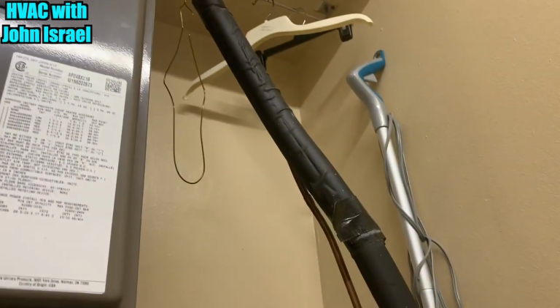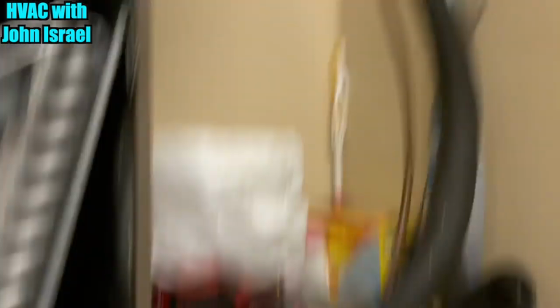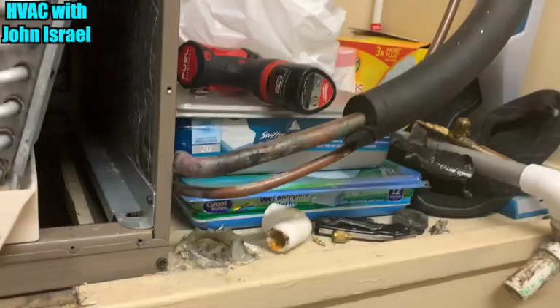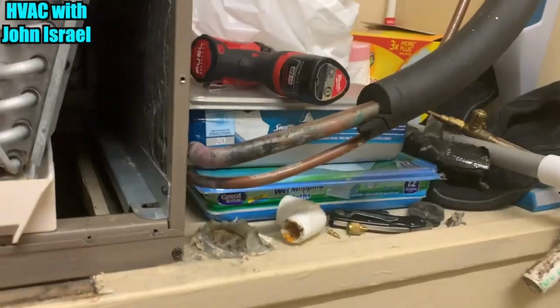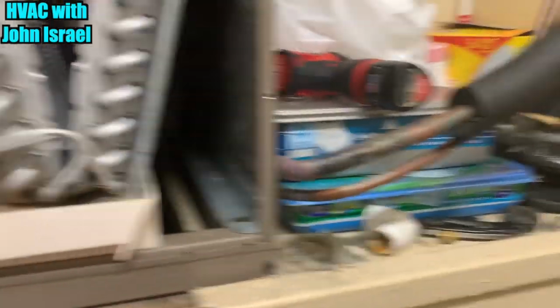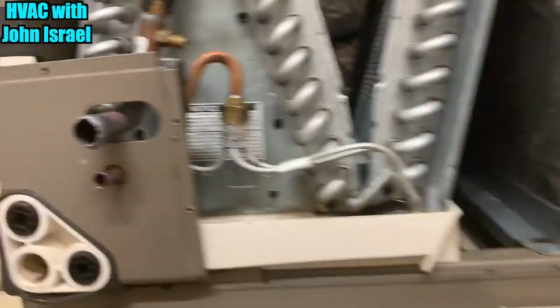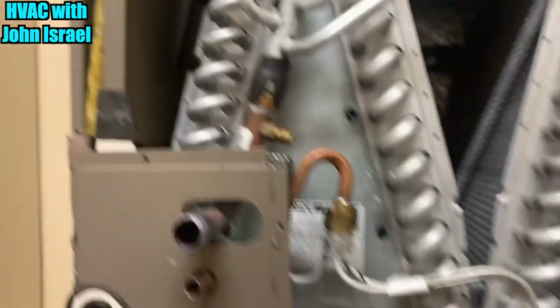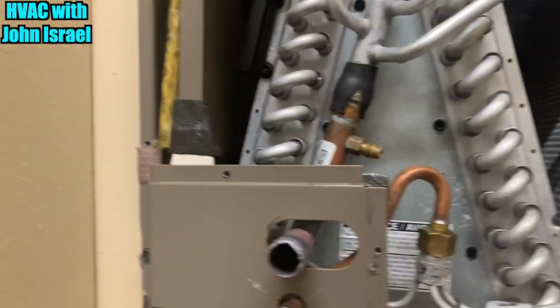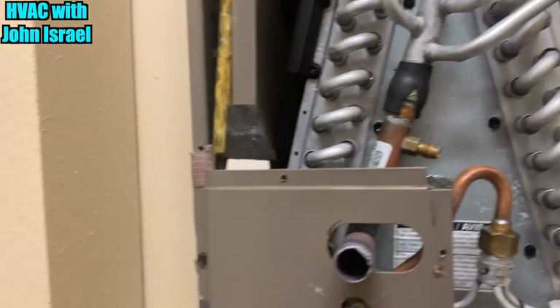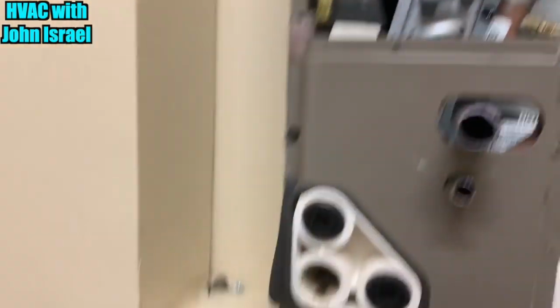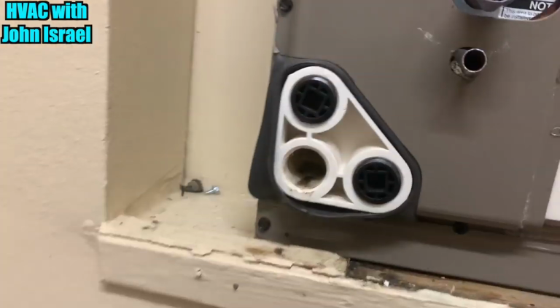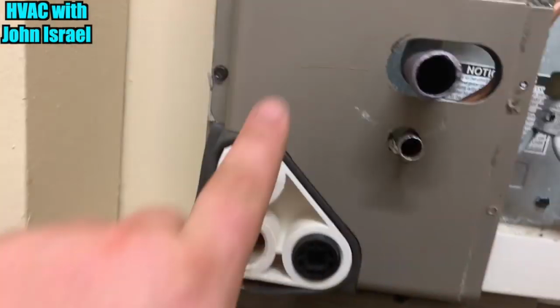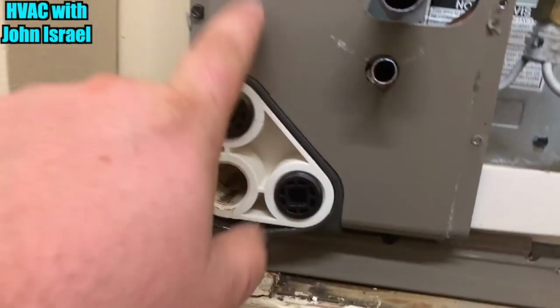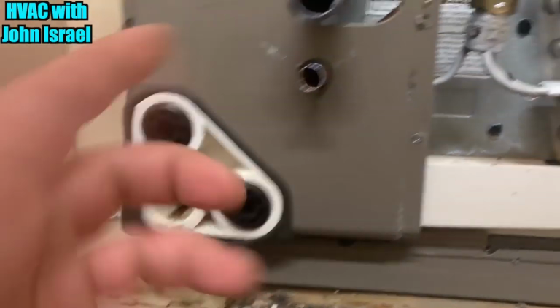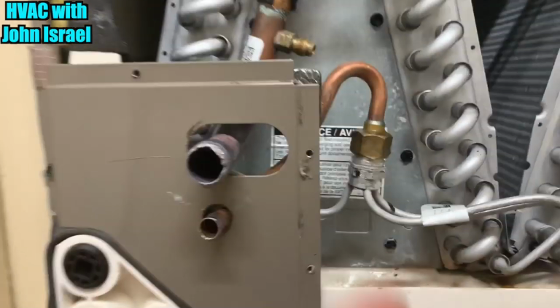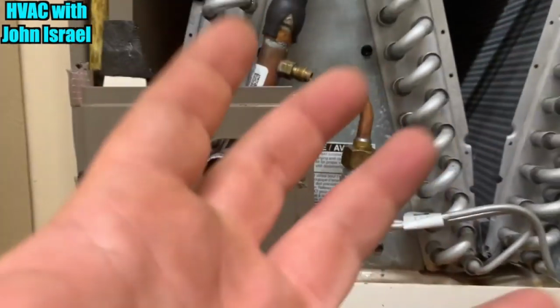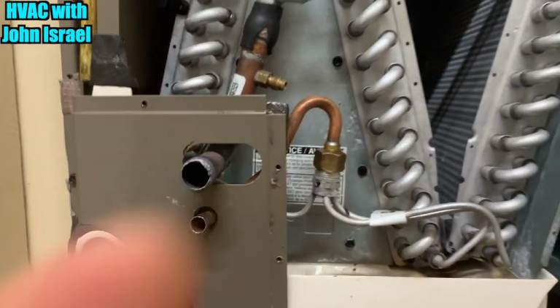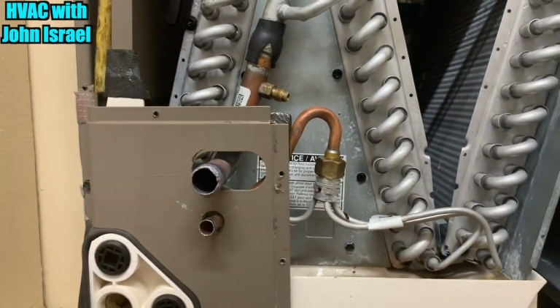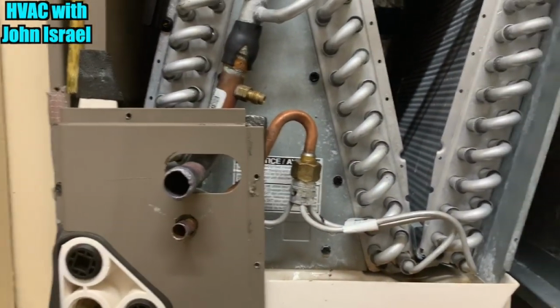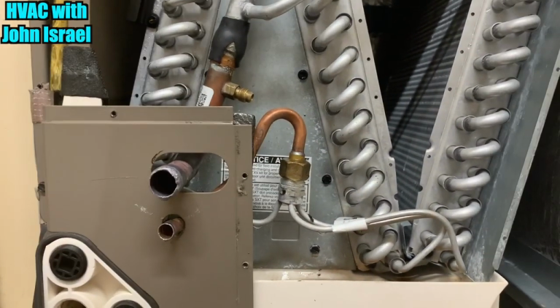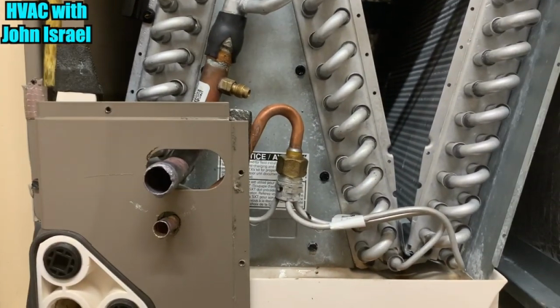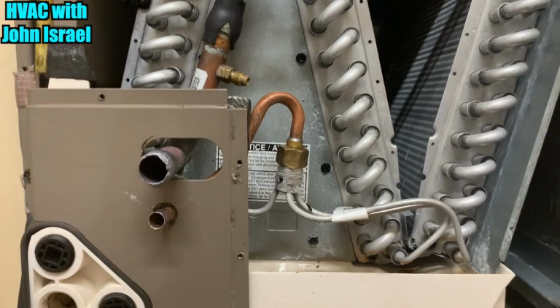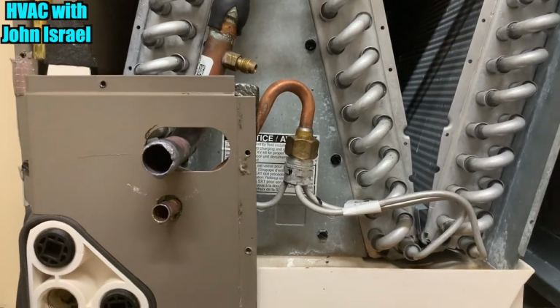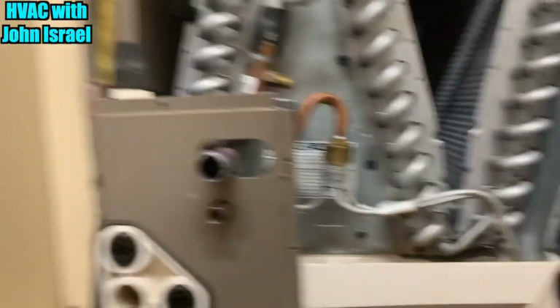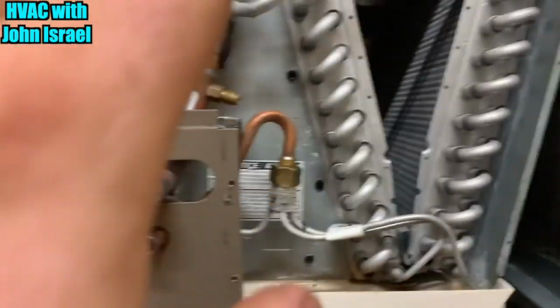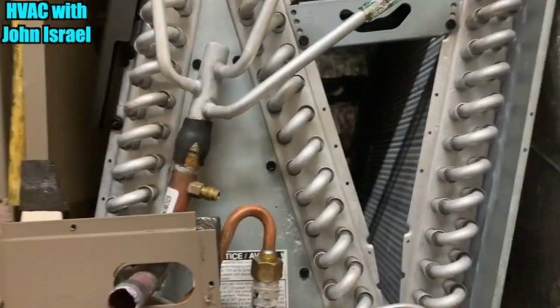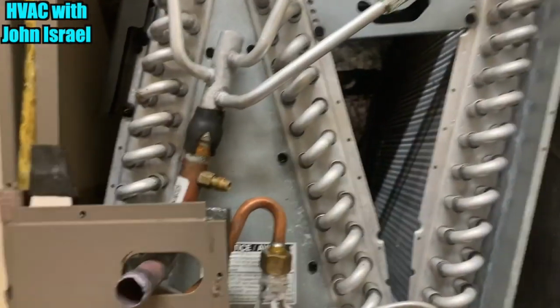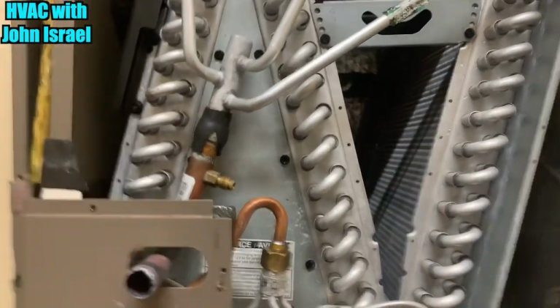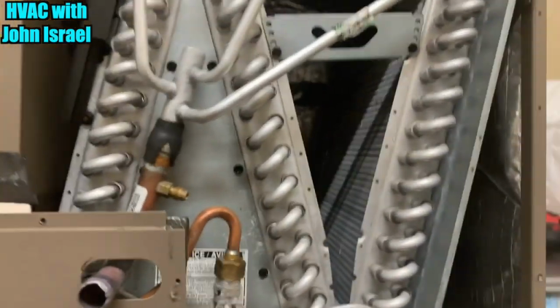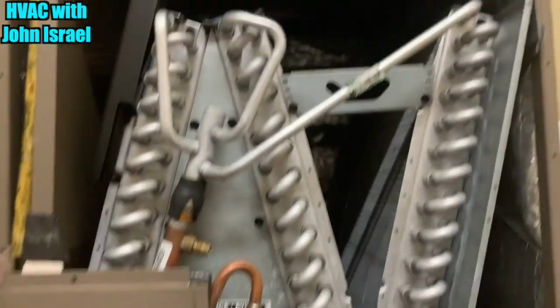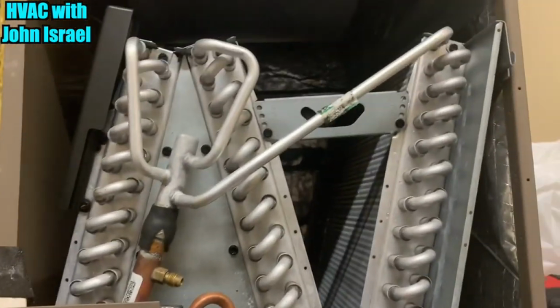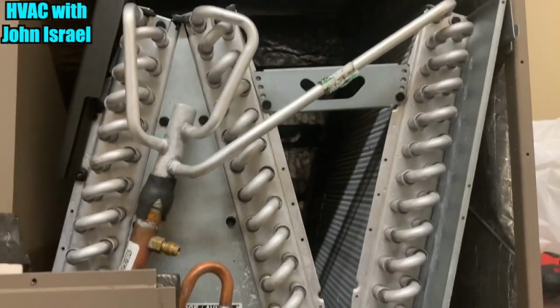So I'll push my freon lines over, take this little panel off, slide it out, and then take the new coil and slide it in. Very simple.